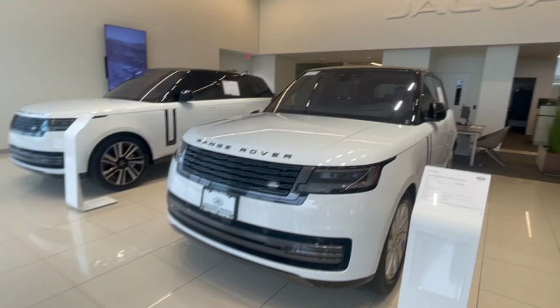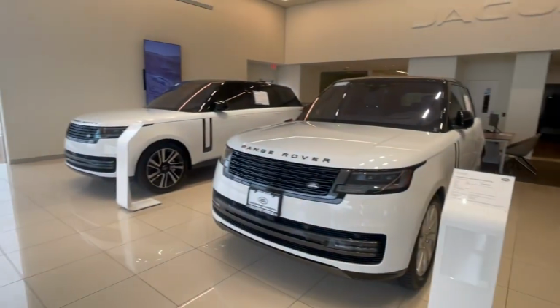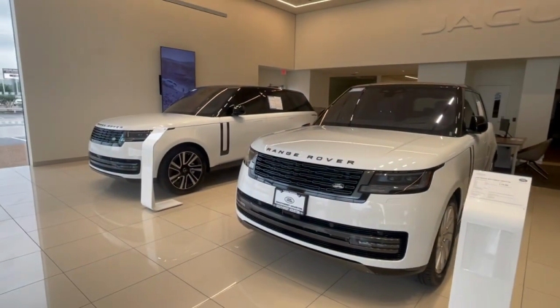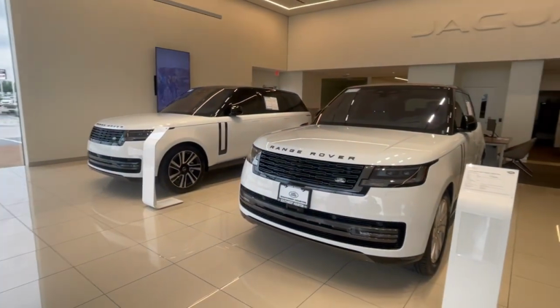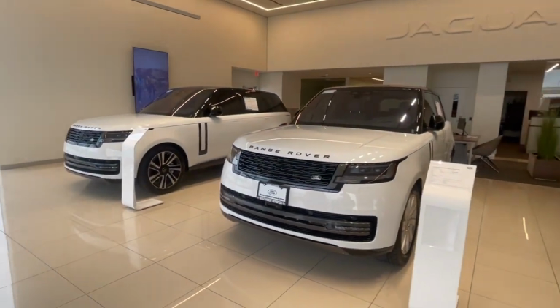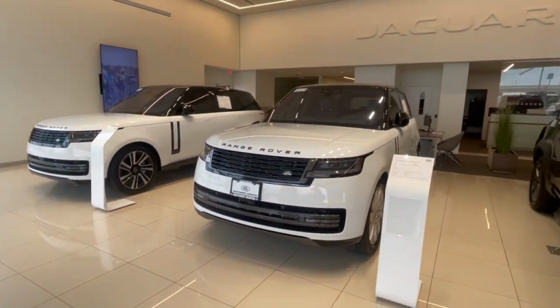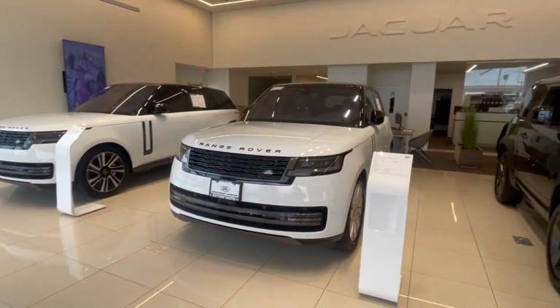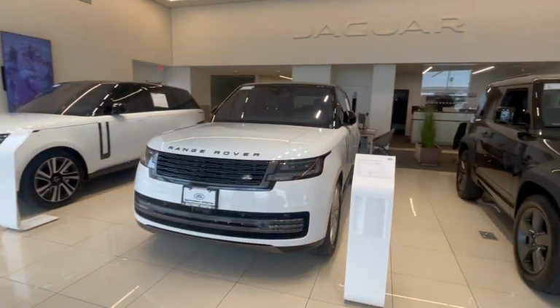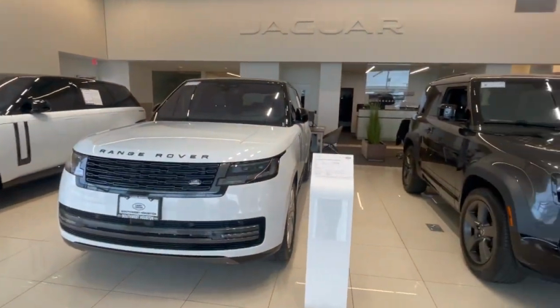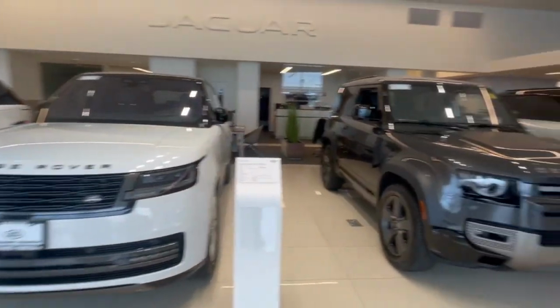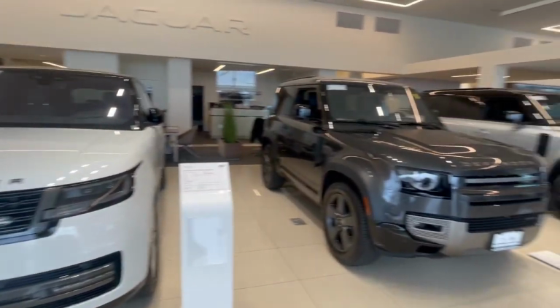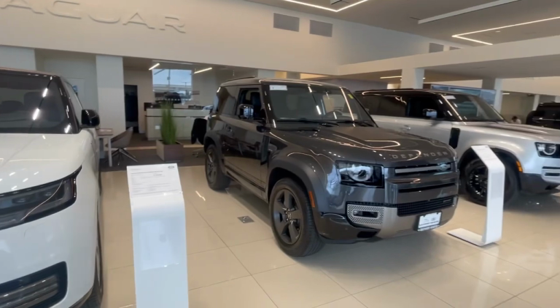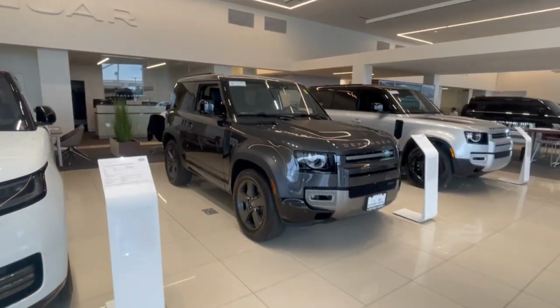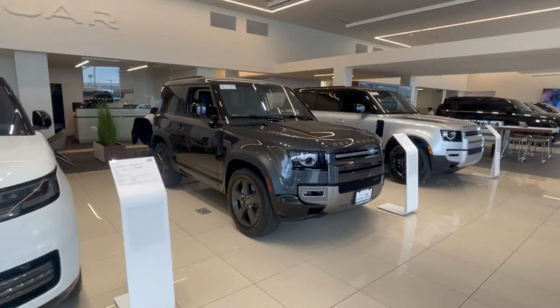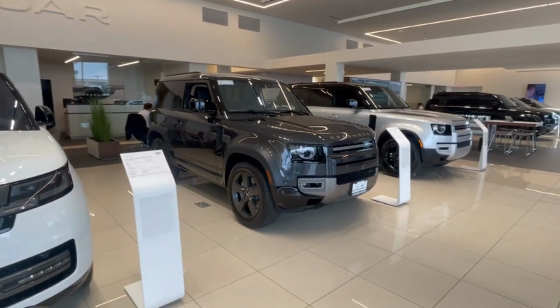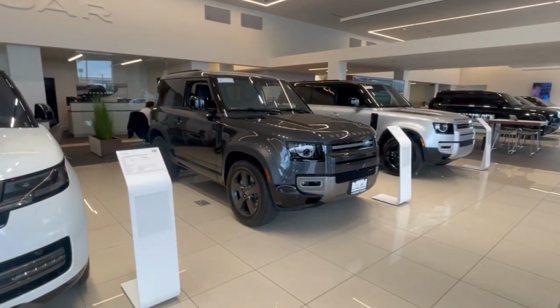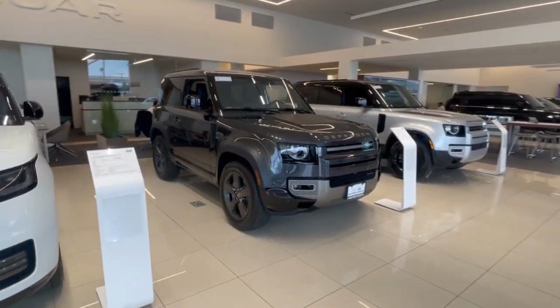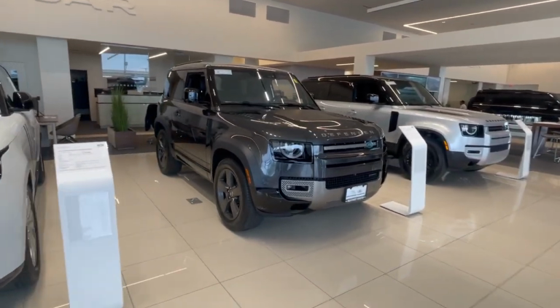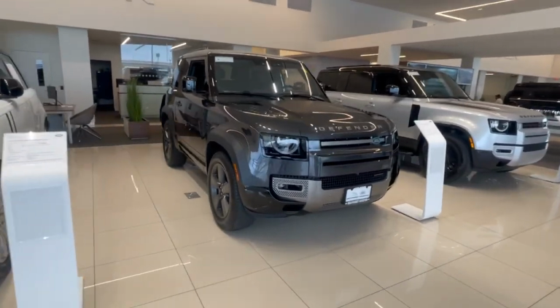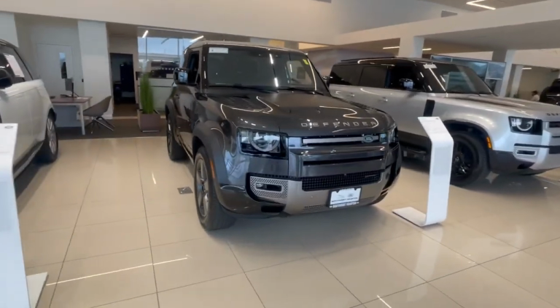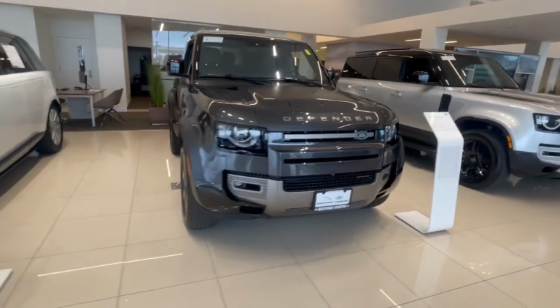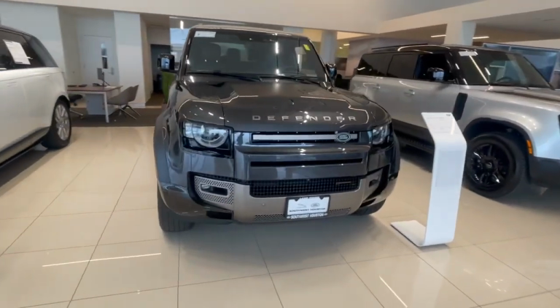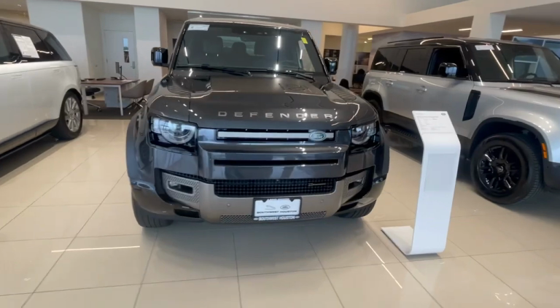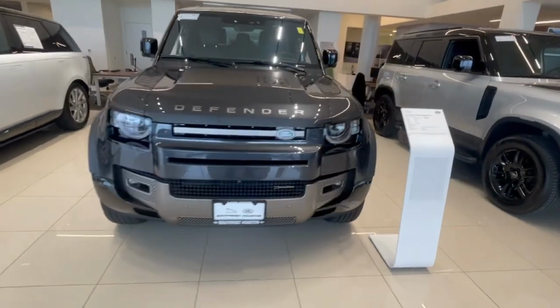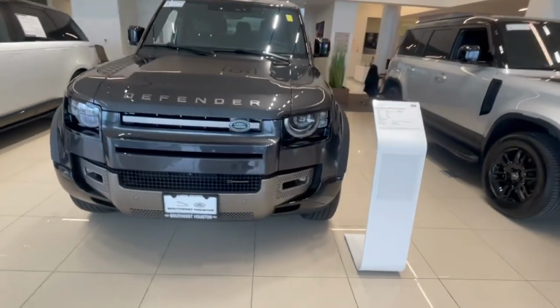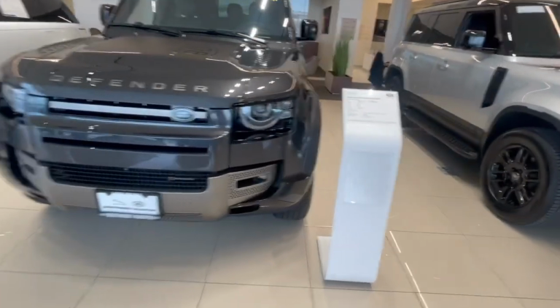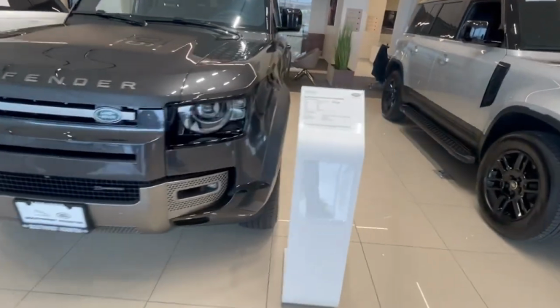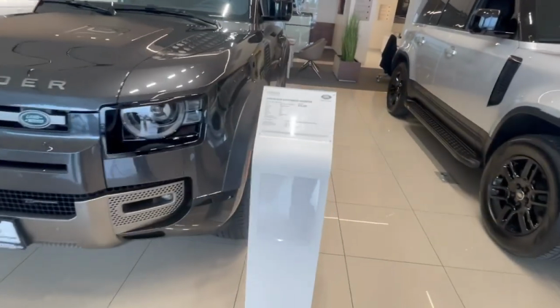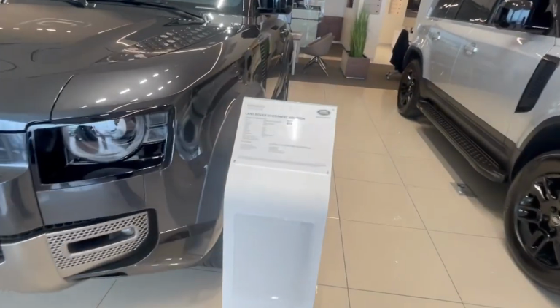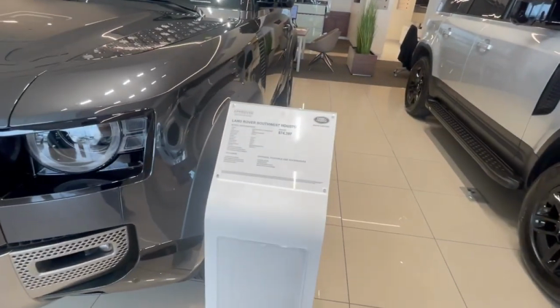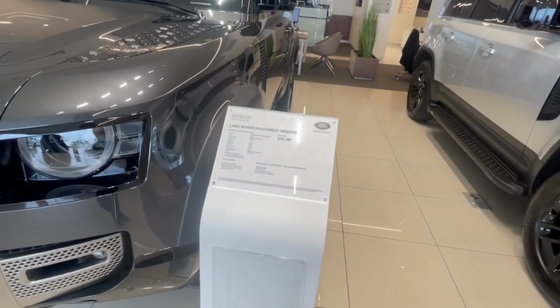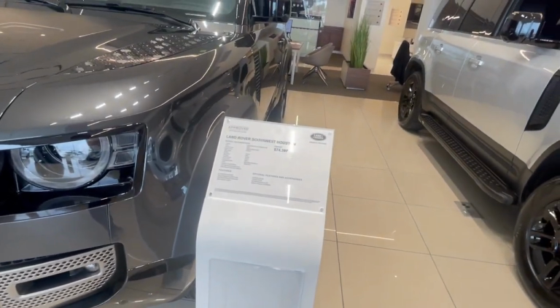If you live in a different state, that's fine. If you live locally, that's easier for us because you can just pop in and pick it up. I do have the Defender 90 in Carpathian Gray. It is an X-Dynamic — pretty loaded up car. We're selling this one for $74,397.